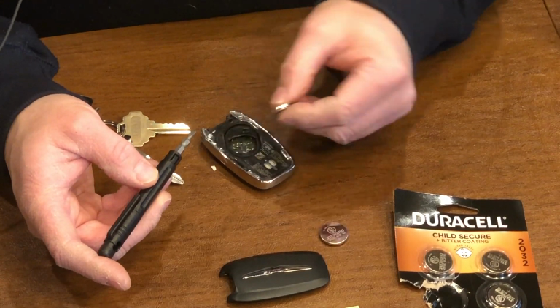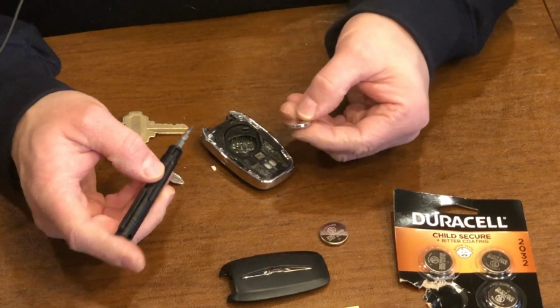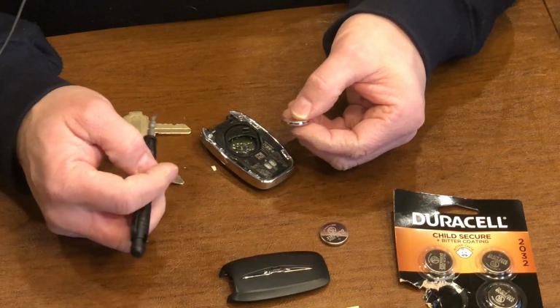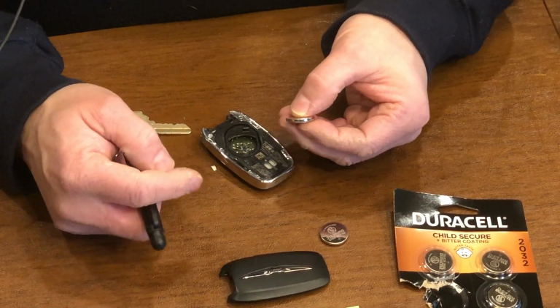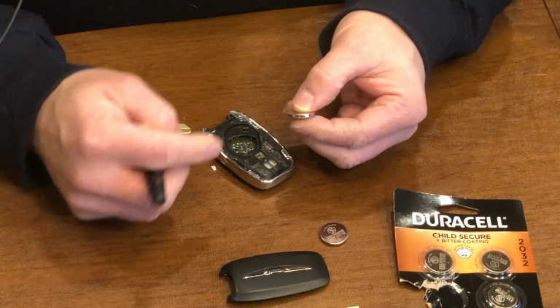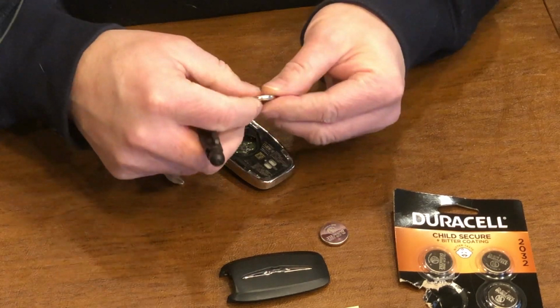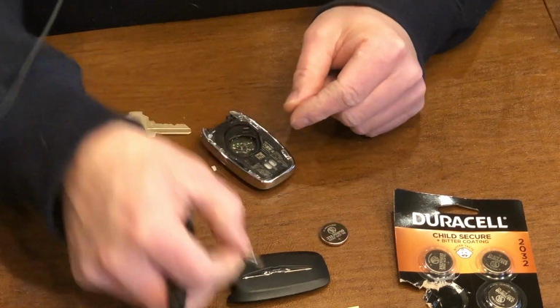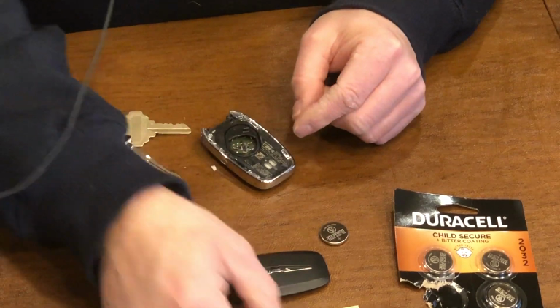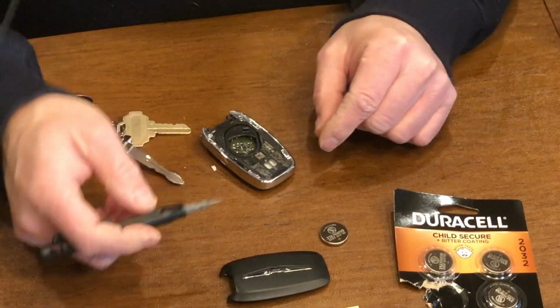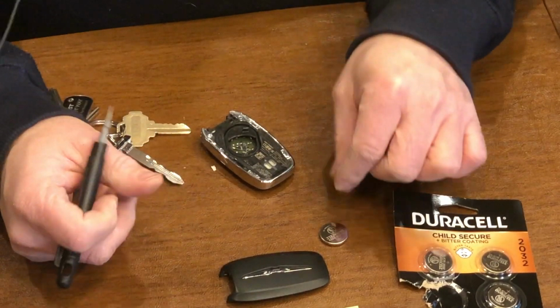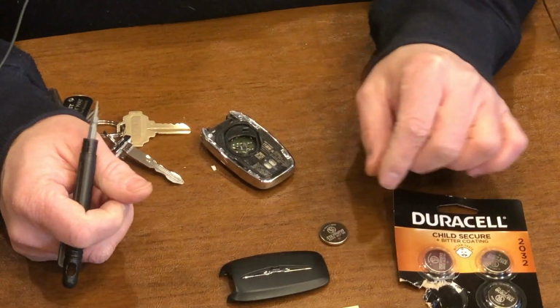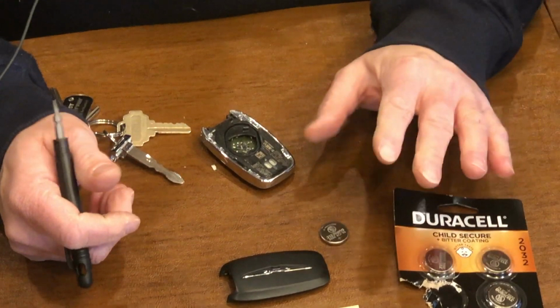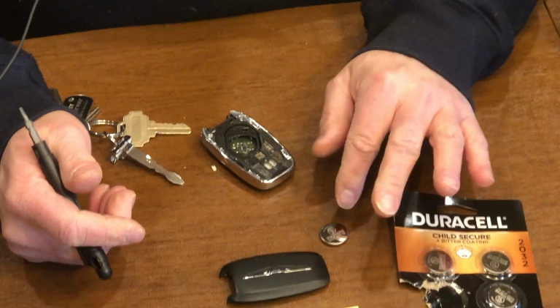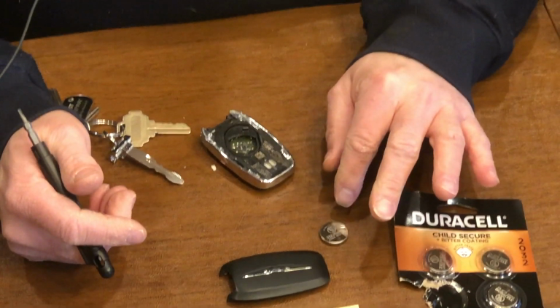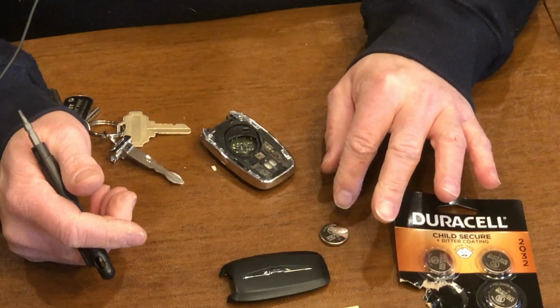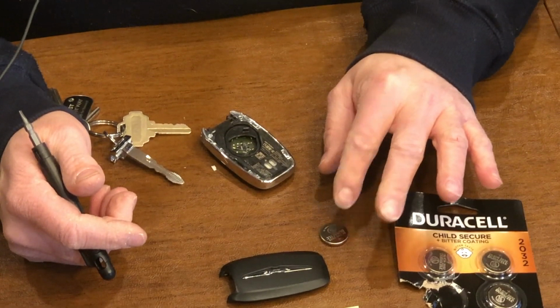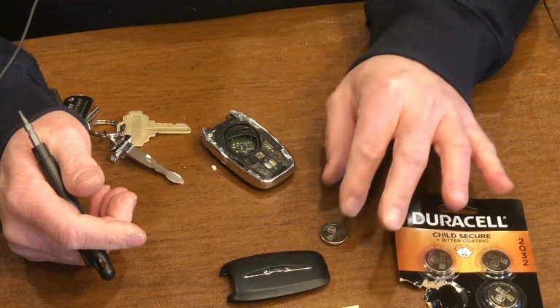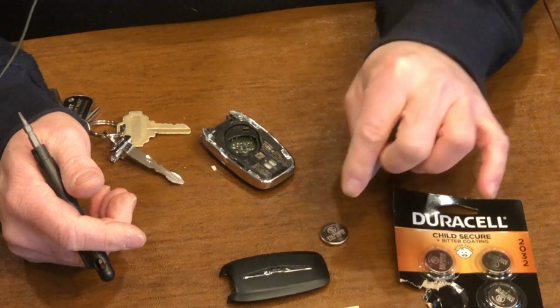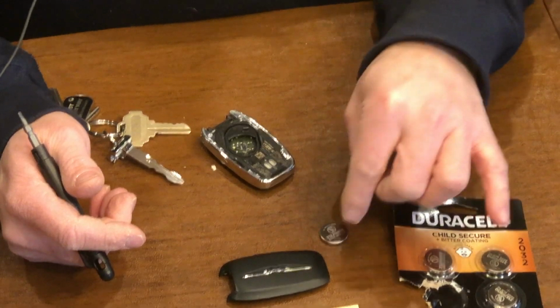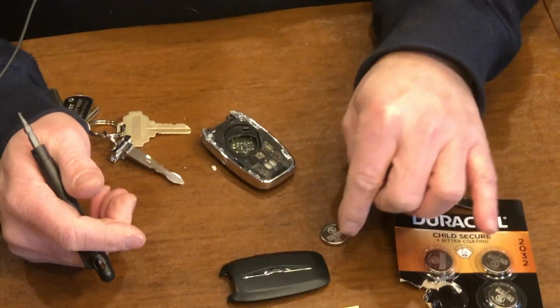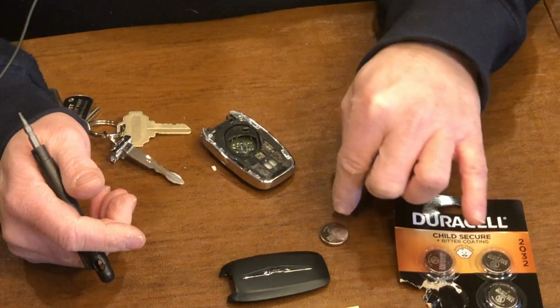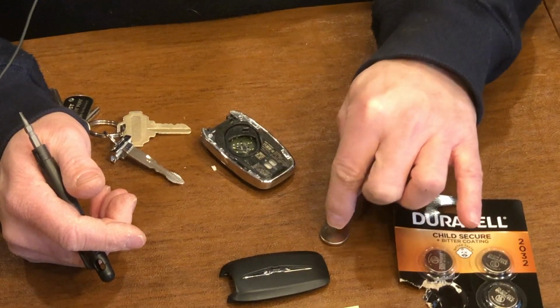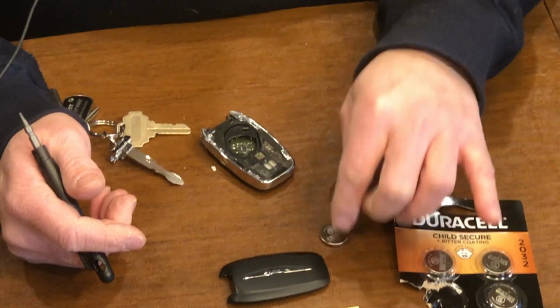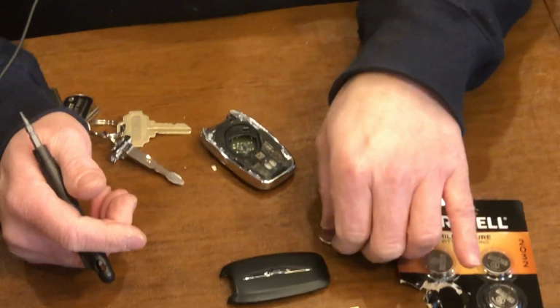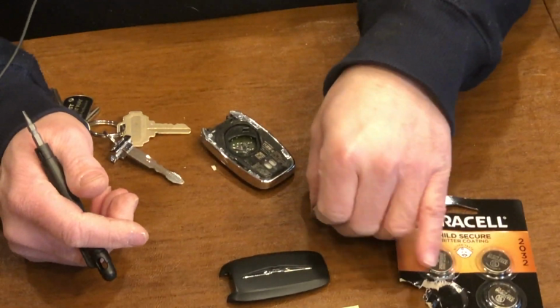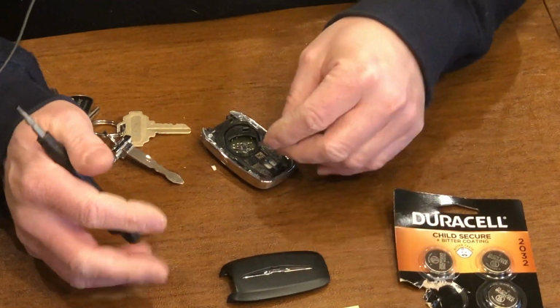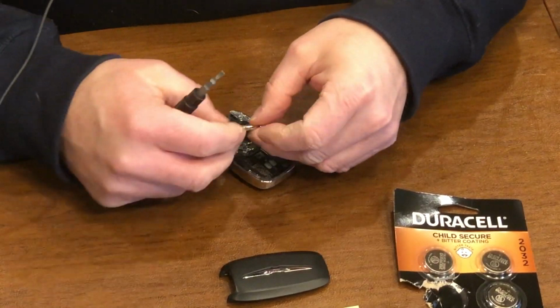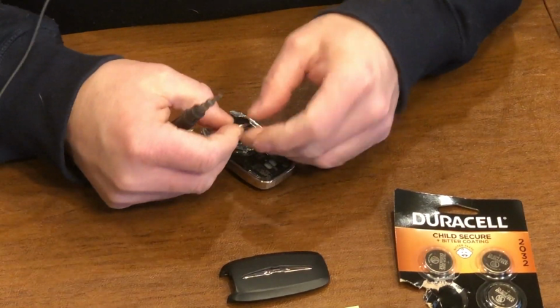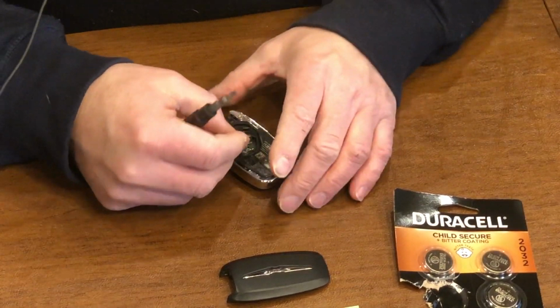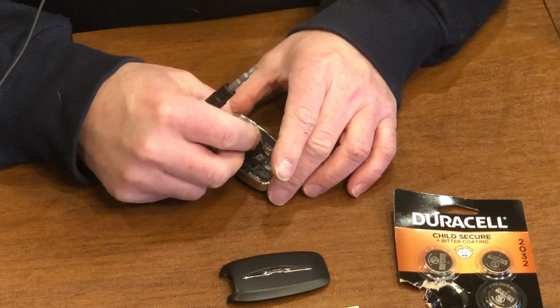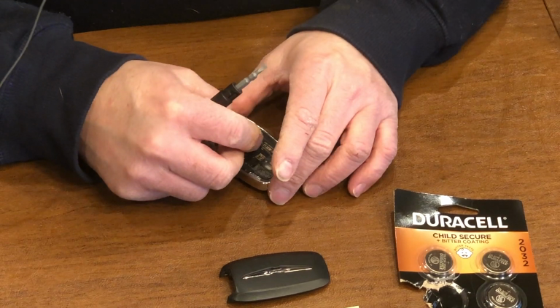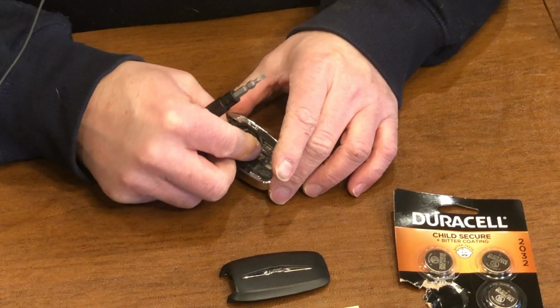It's a CR2032. I would definitely recommend buying a good quality battery. This is not one that you want to cheap out on.